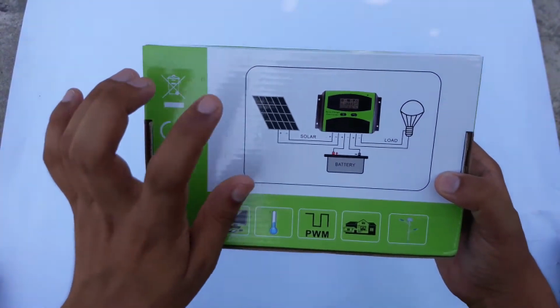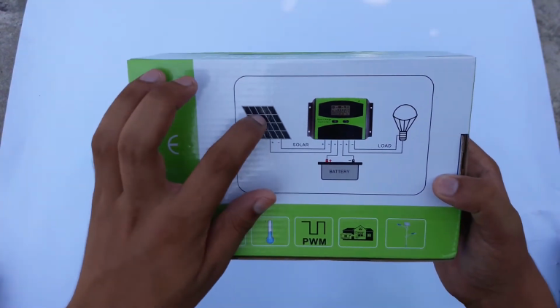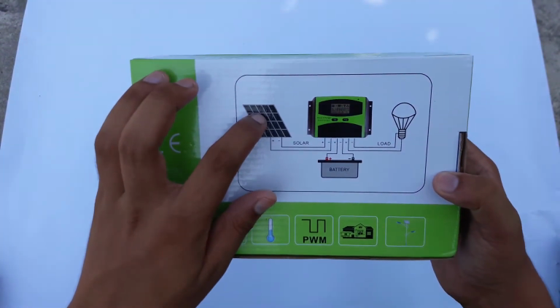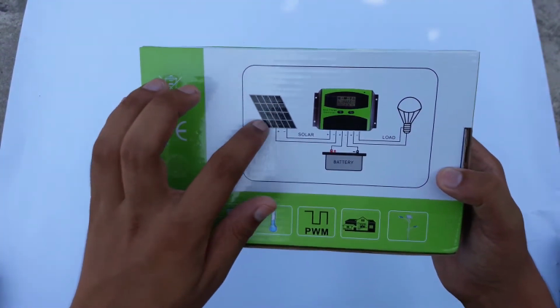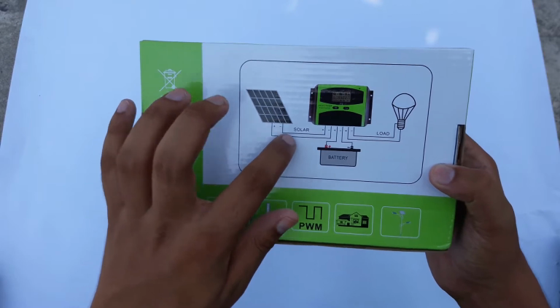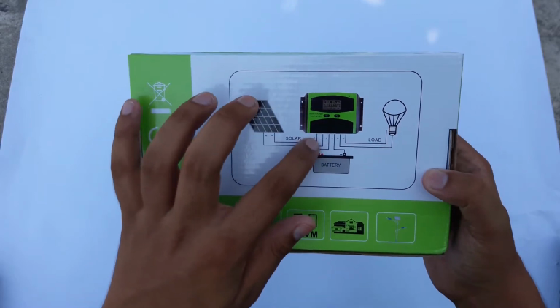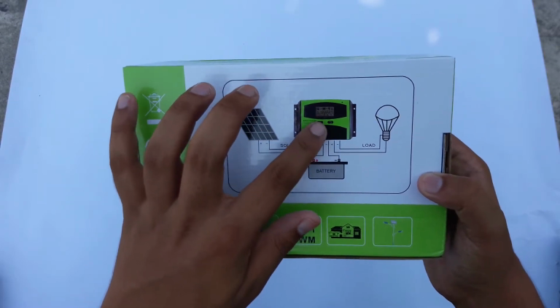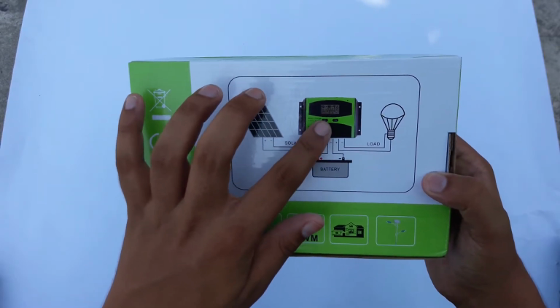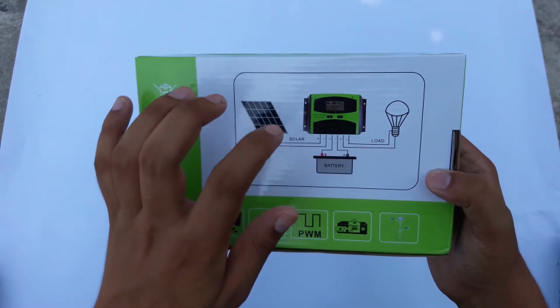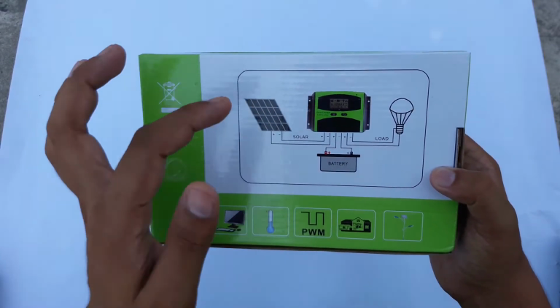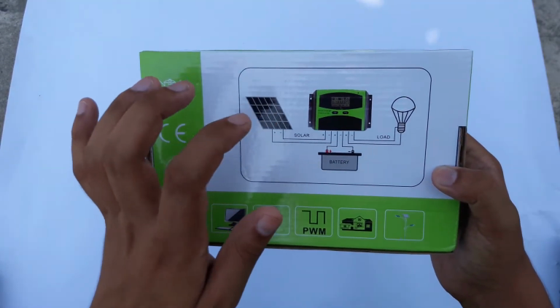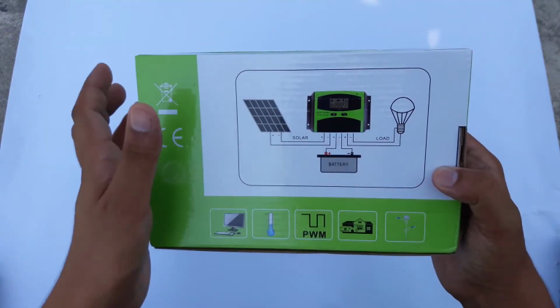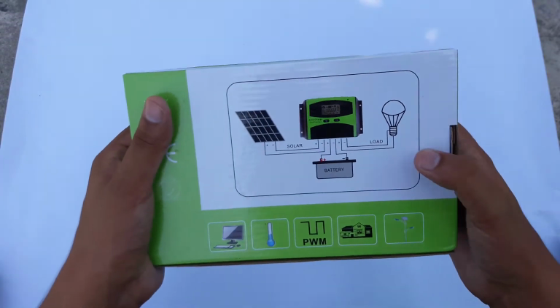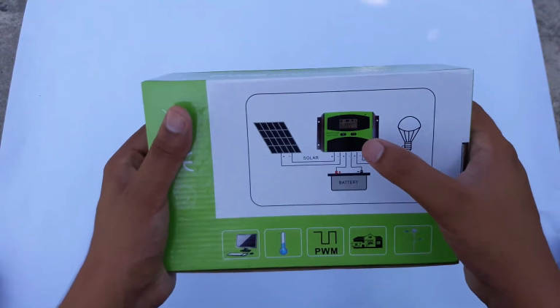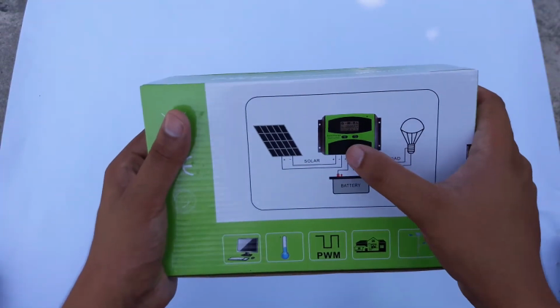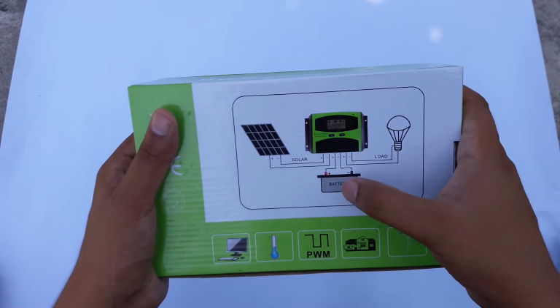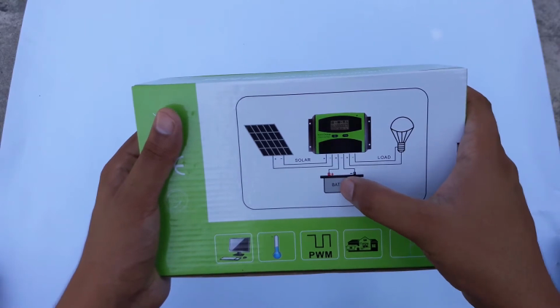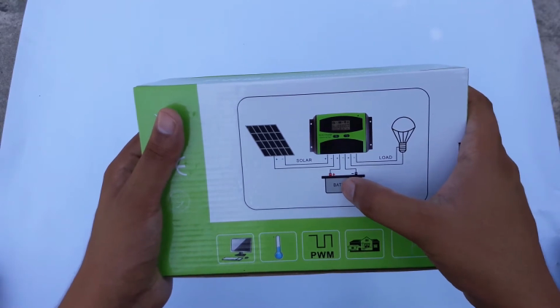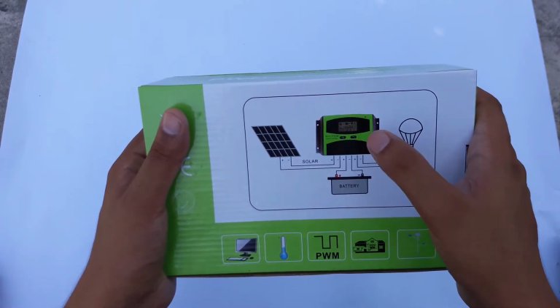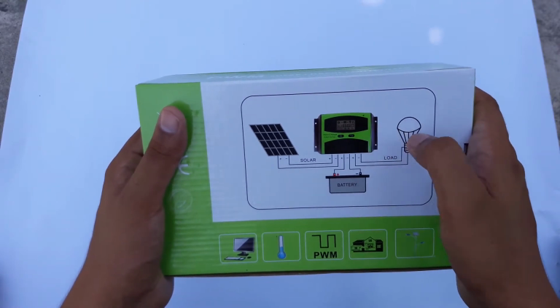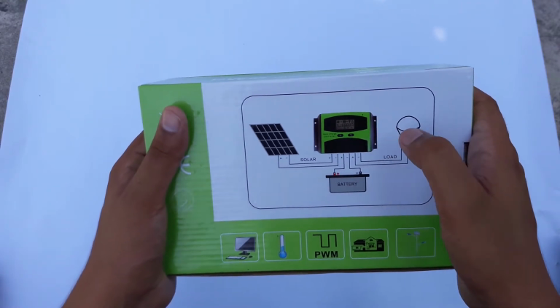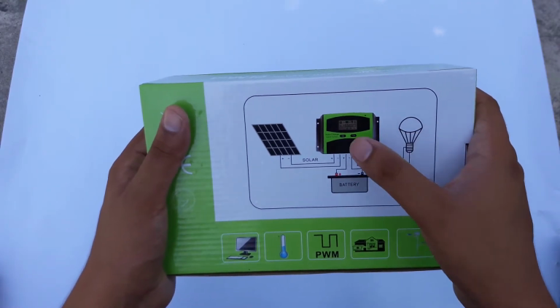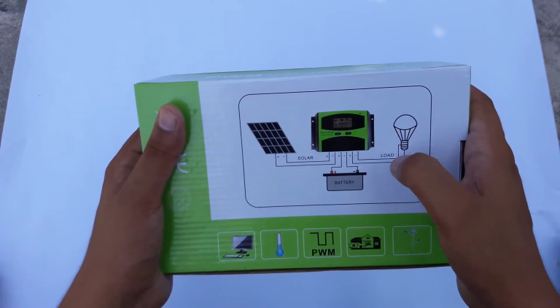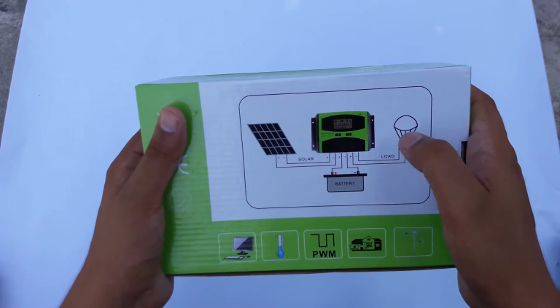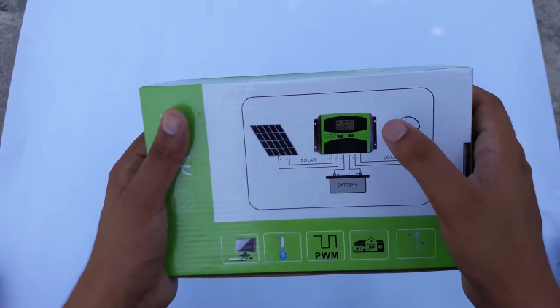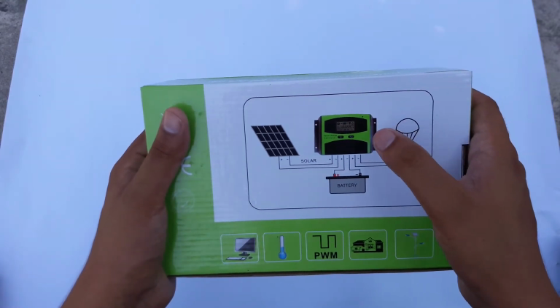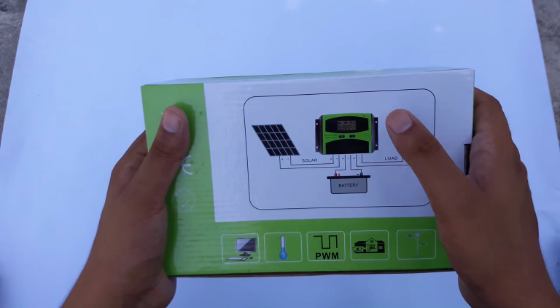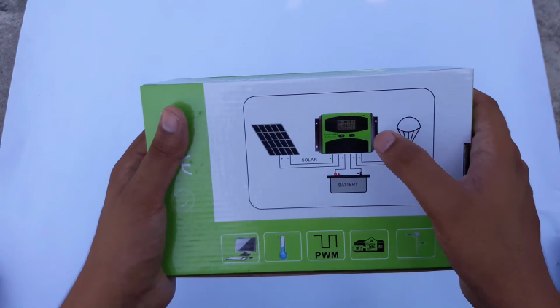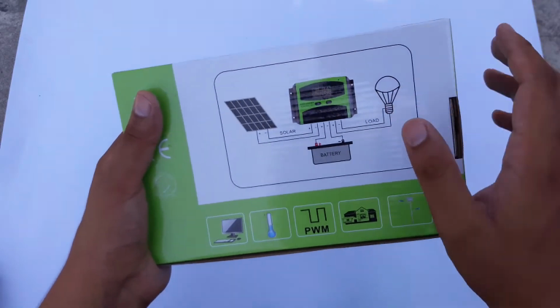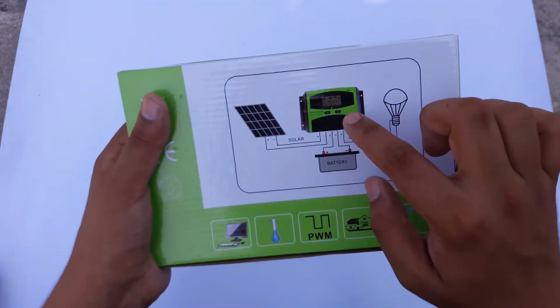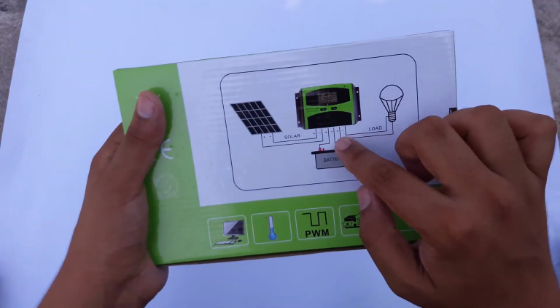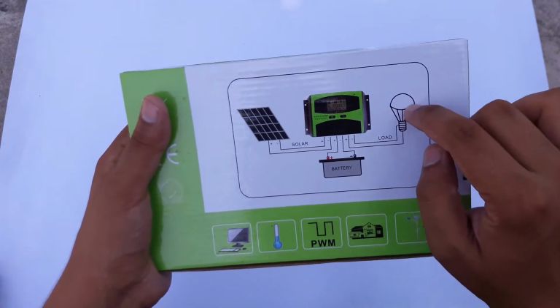Here is a little diagram of how it works. Your solar plates connect to your solar charge controller via wires, then two wires connect to your battery, and if you want to connect a direct load on your charge controller, you can do this as well.